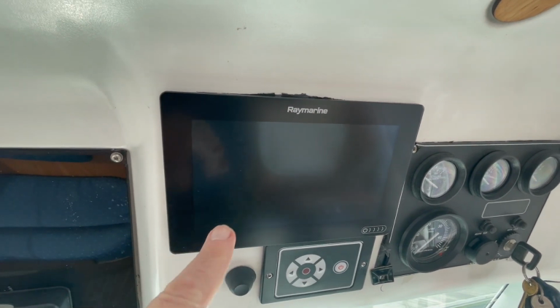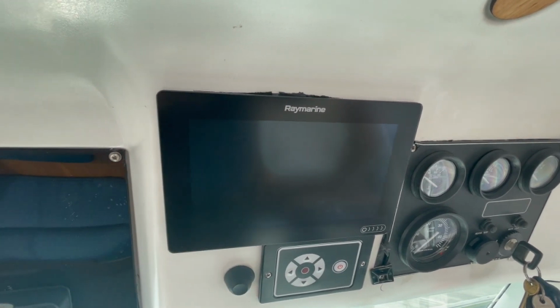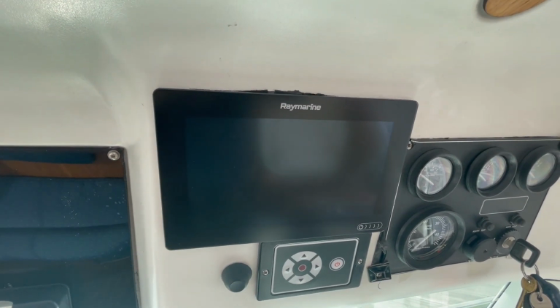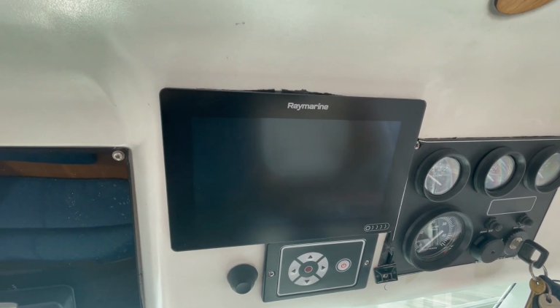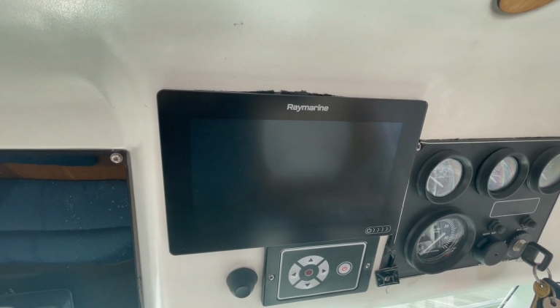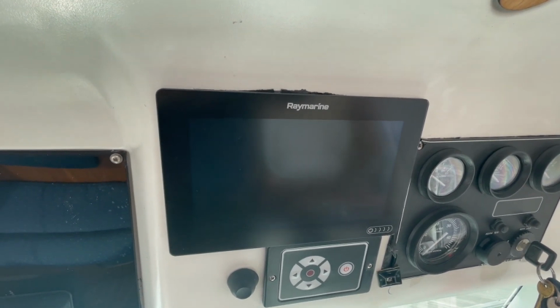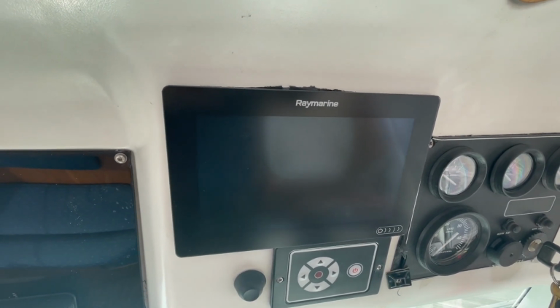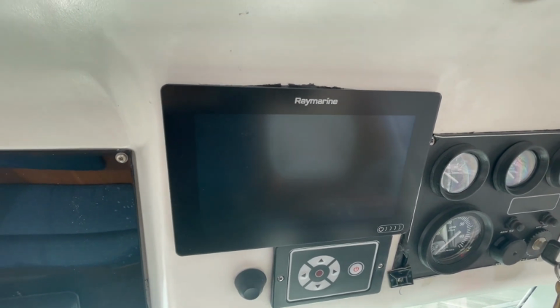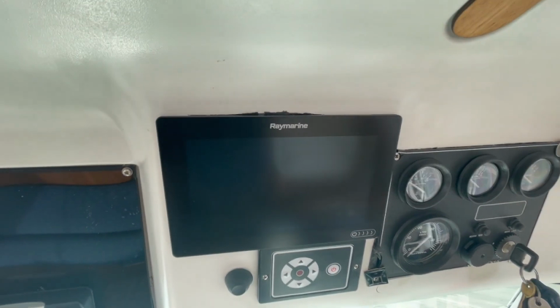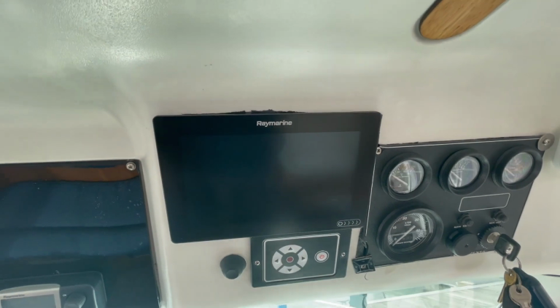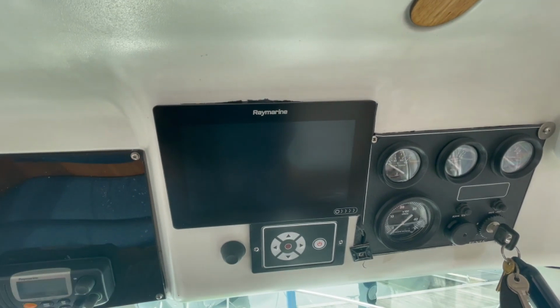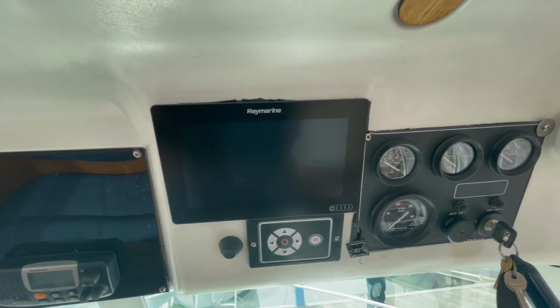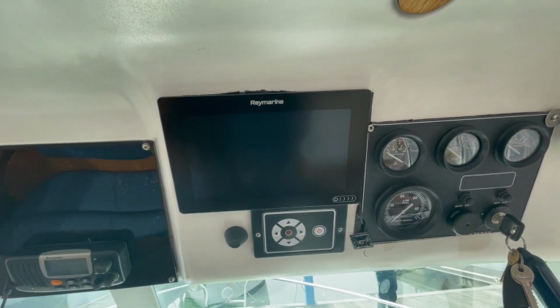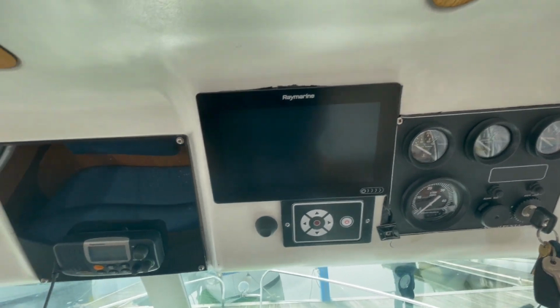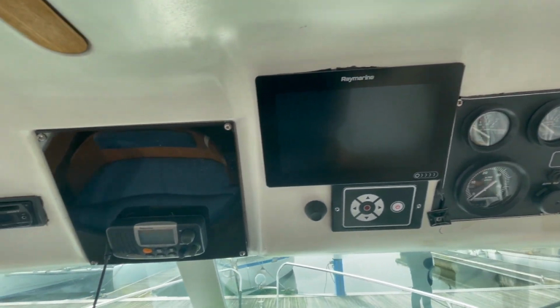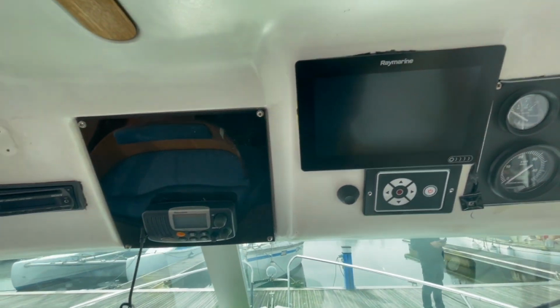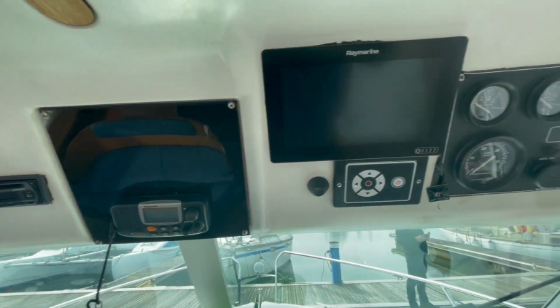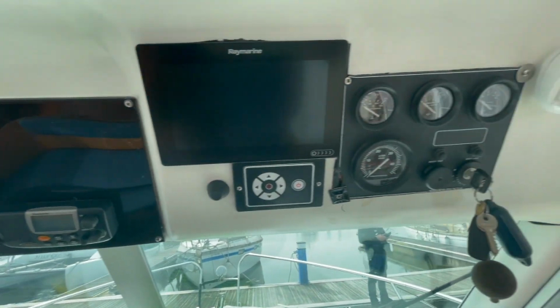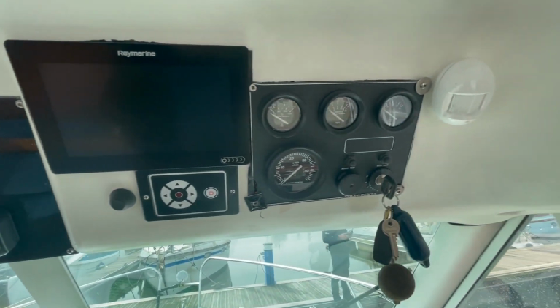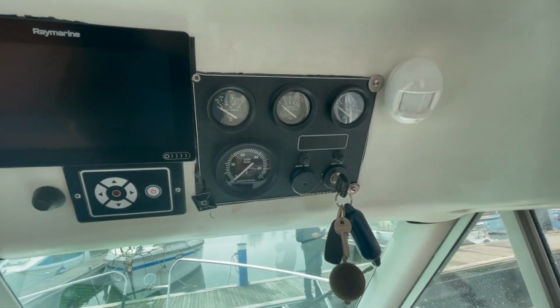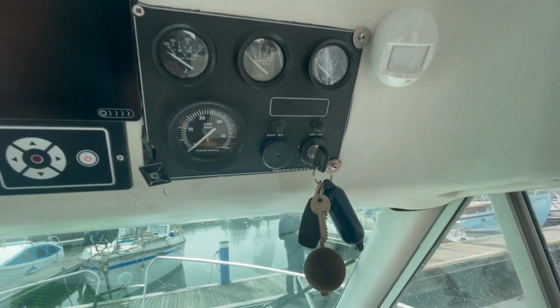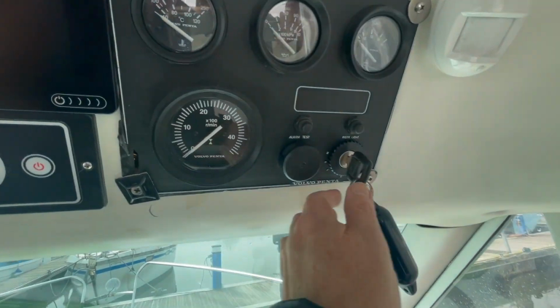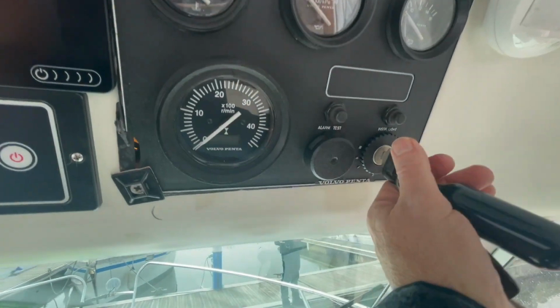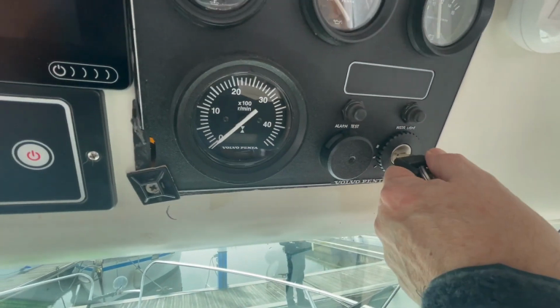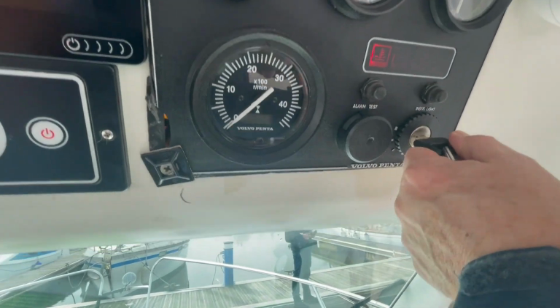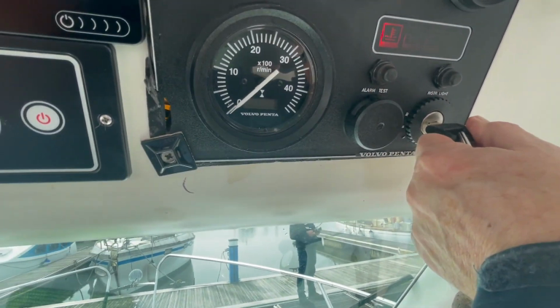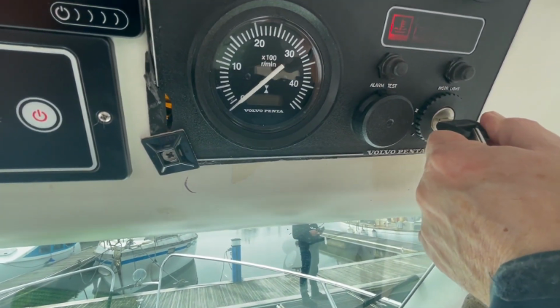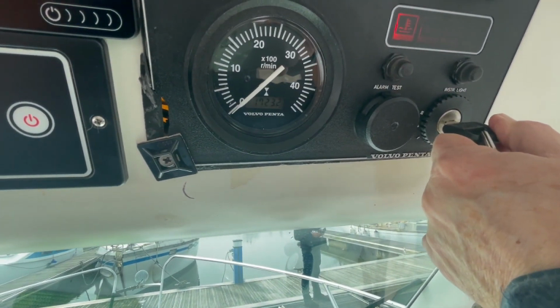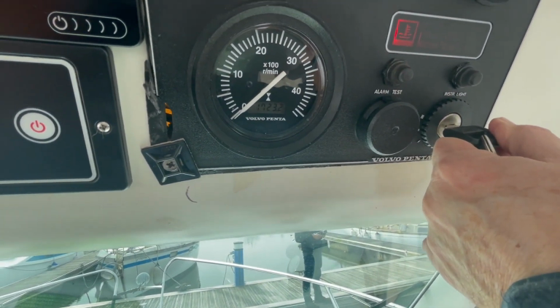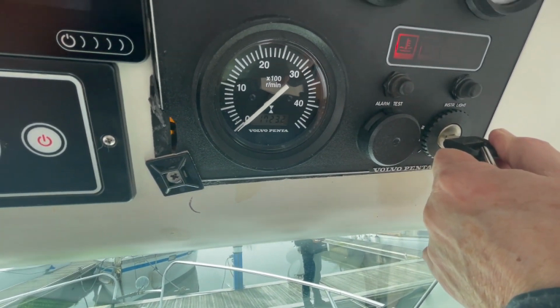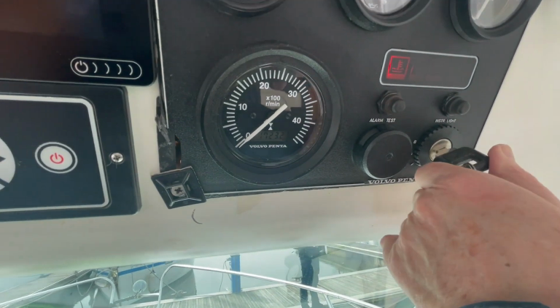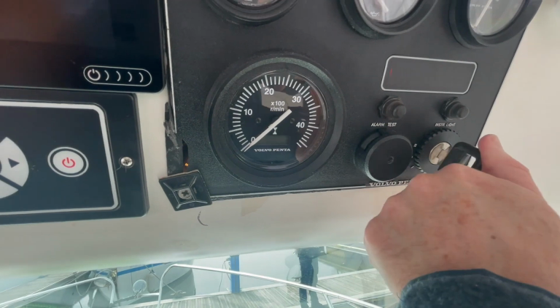That's the Axiom fish finder unit, which has side finders on it as well. Engine hours — 1,723, there we go.